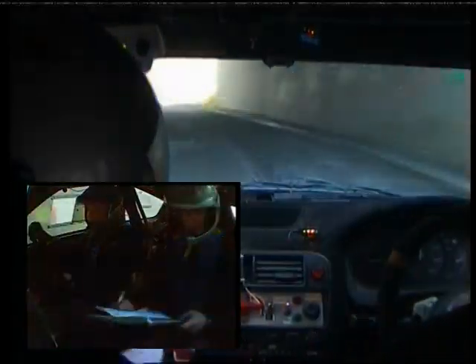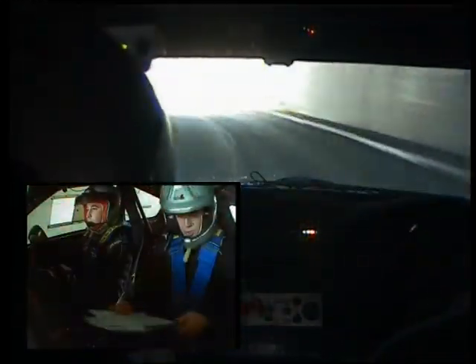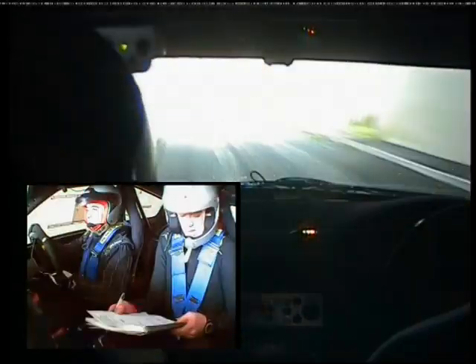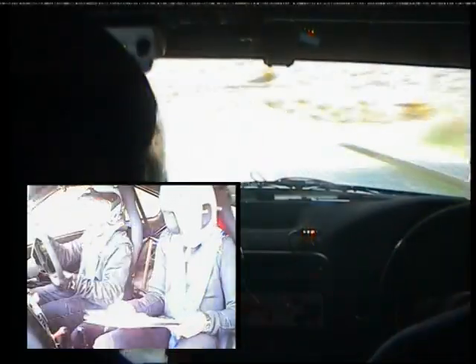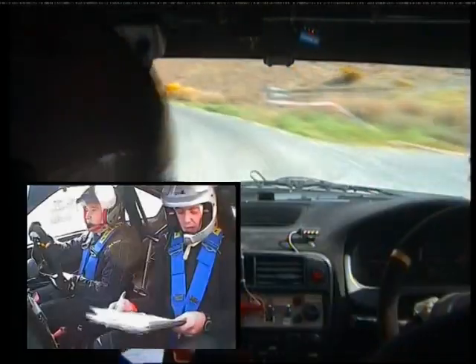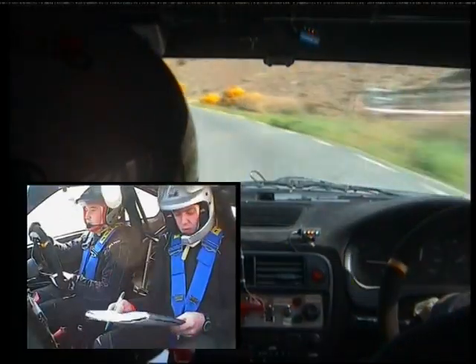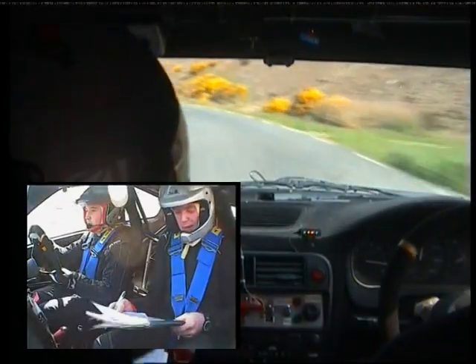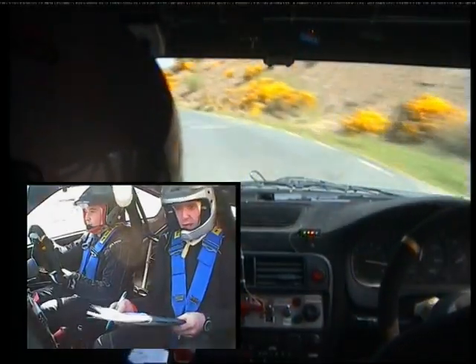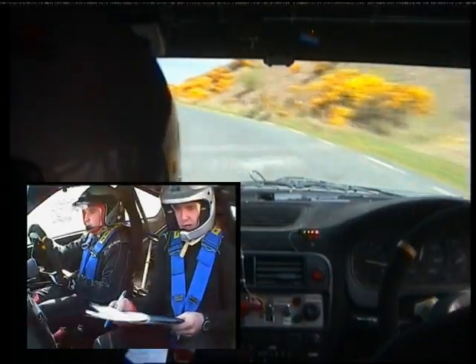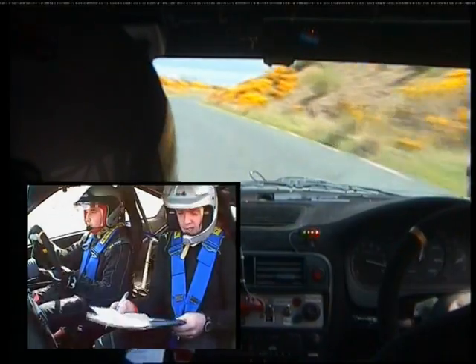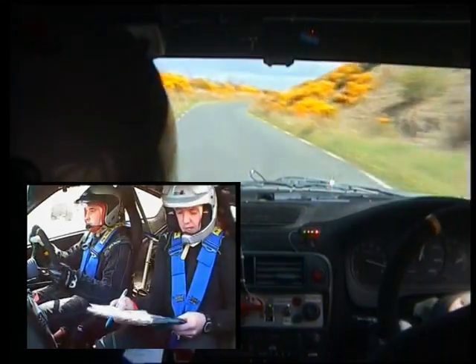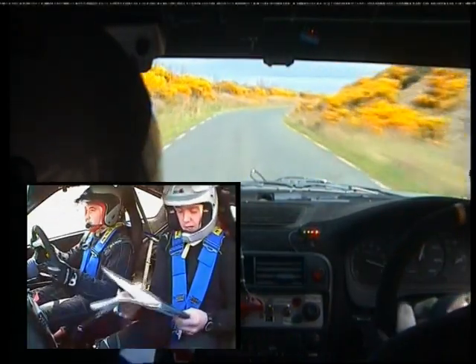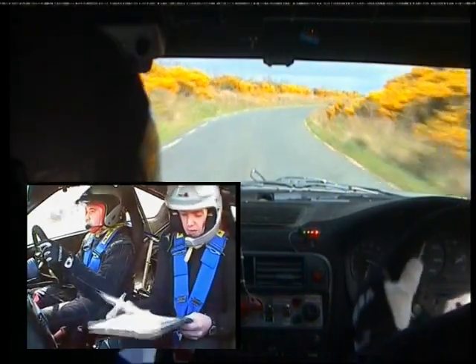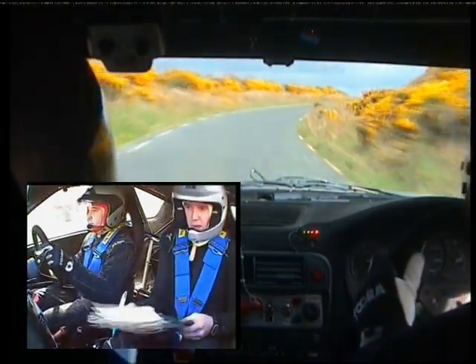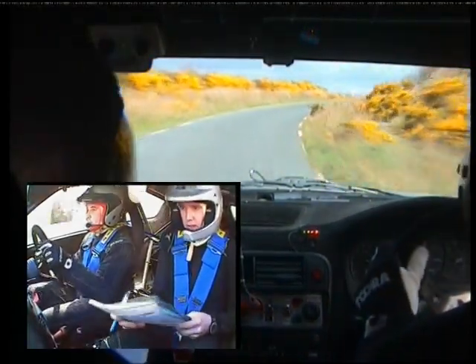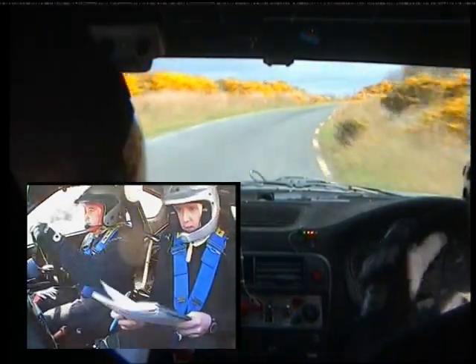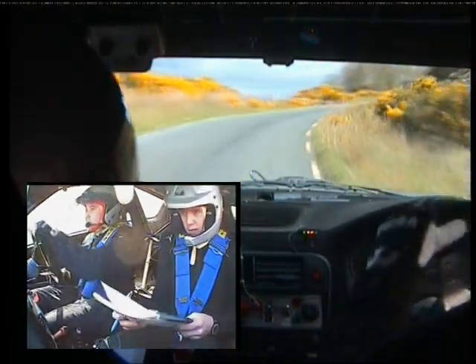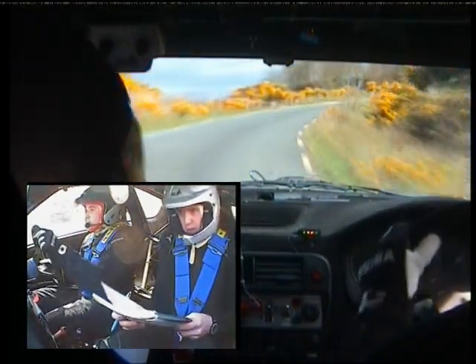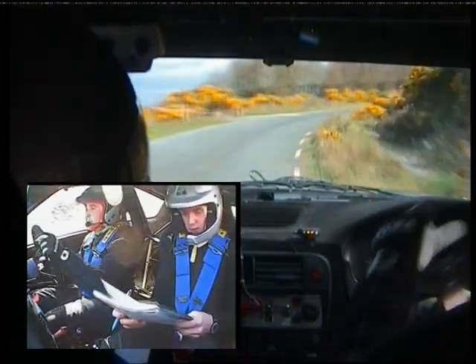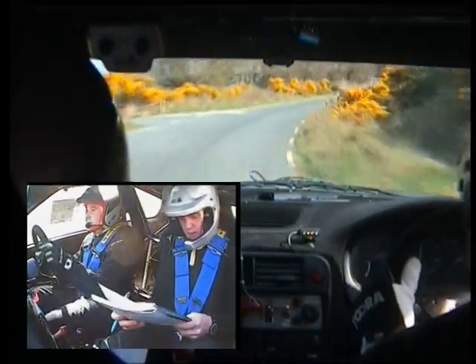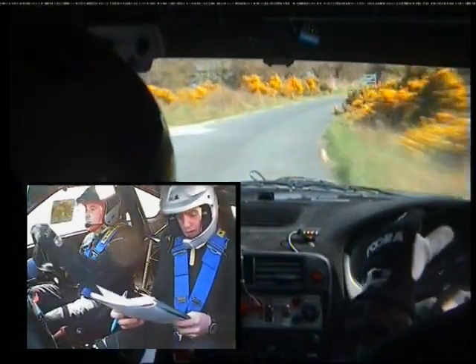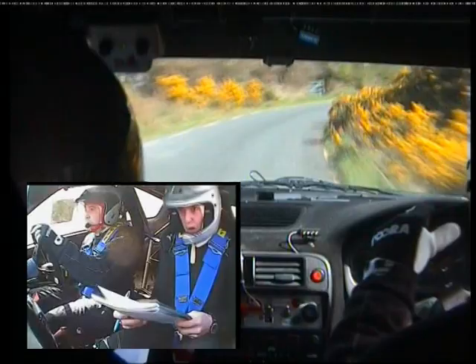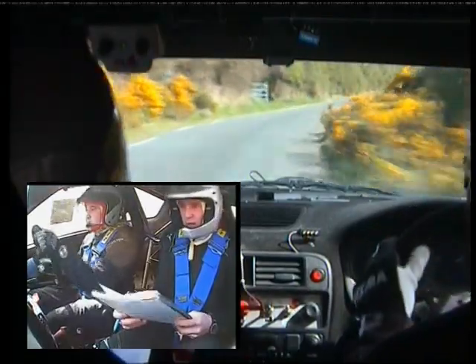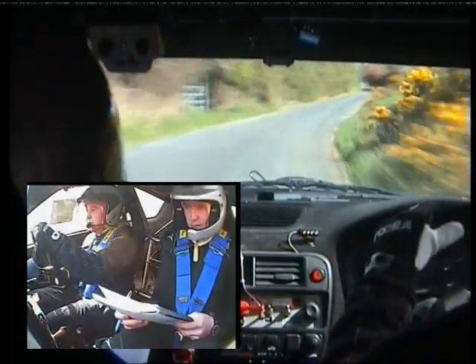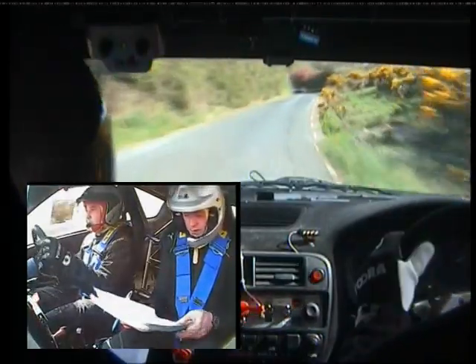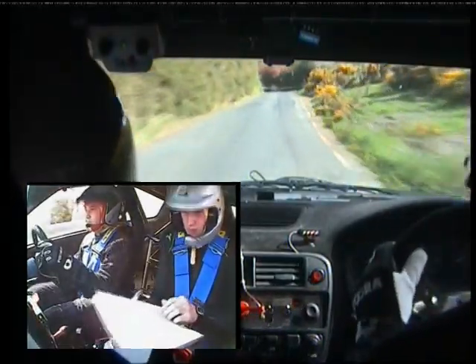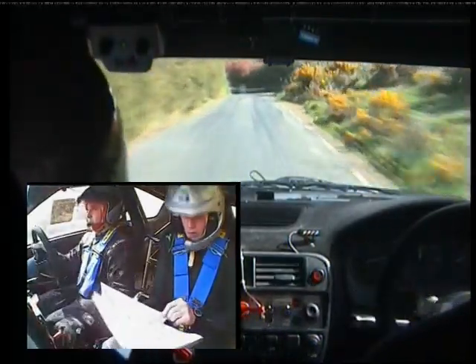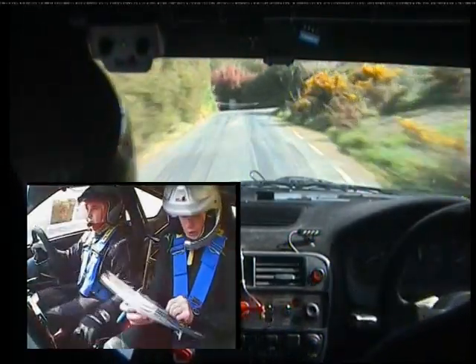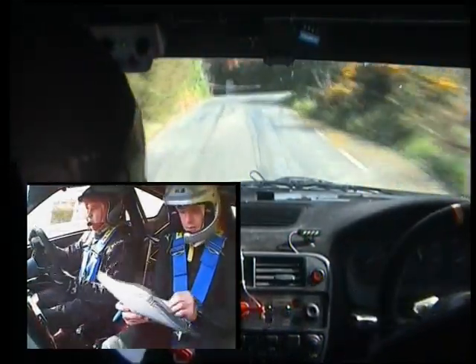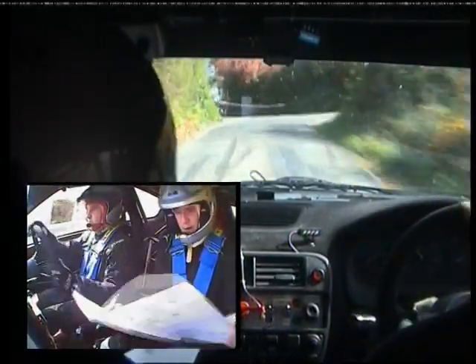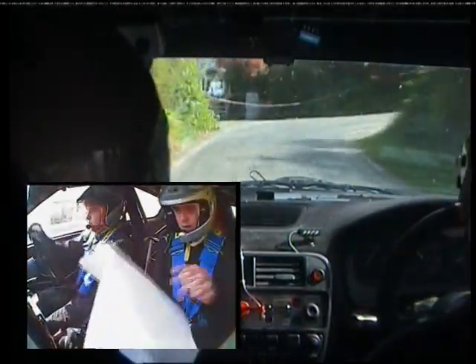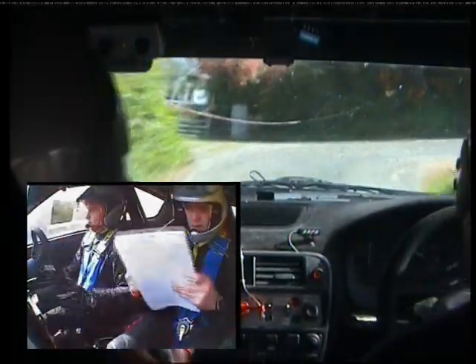Long three right, continues past gate. 60. Long three right now continues, and square right. Square right, 40. 60.